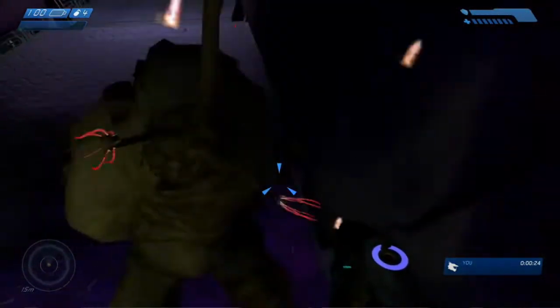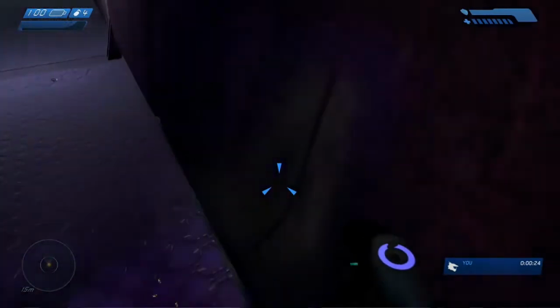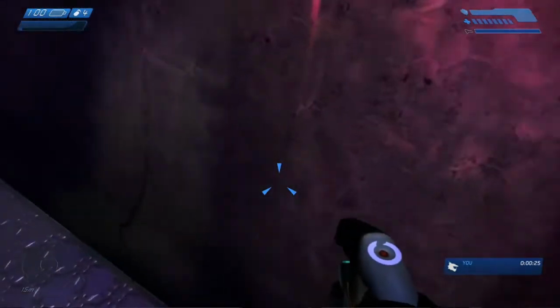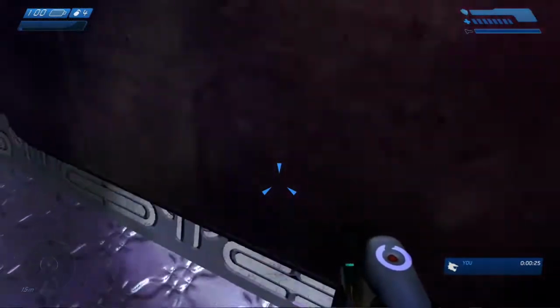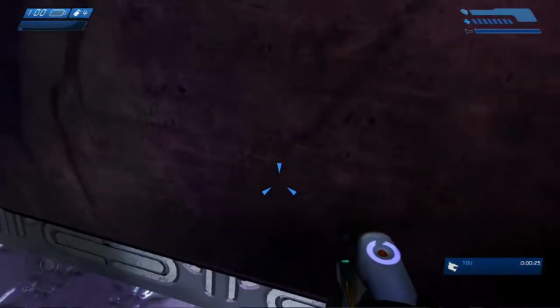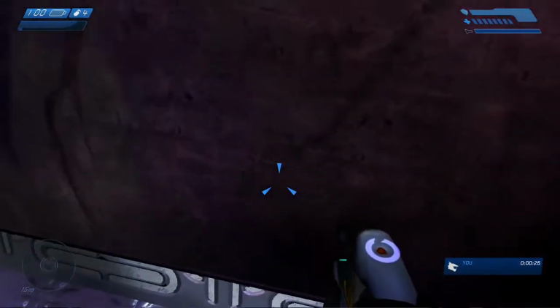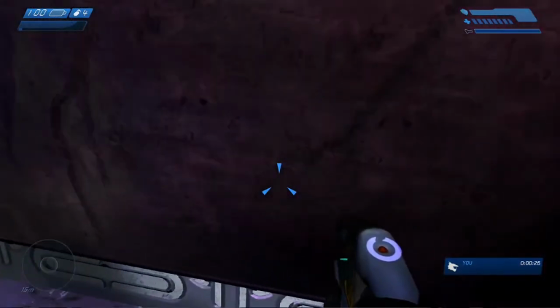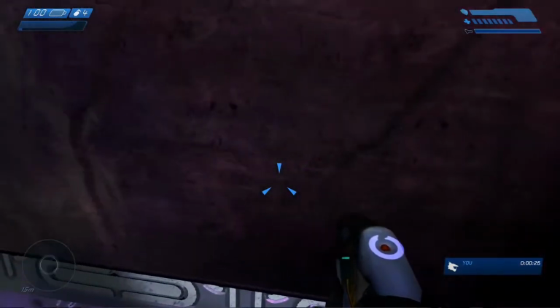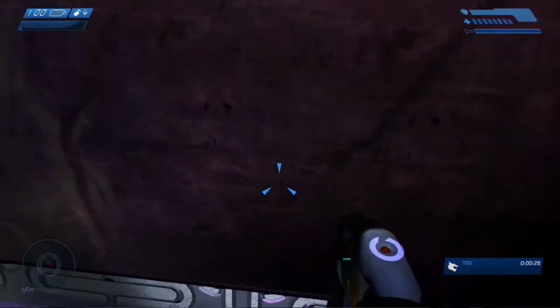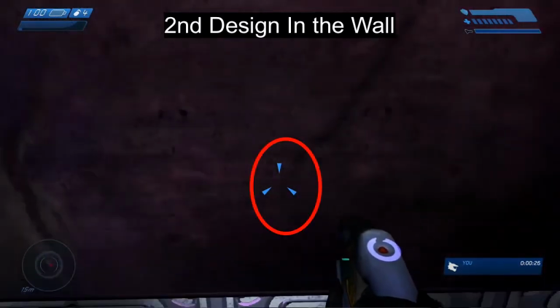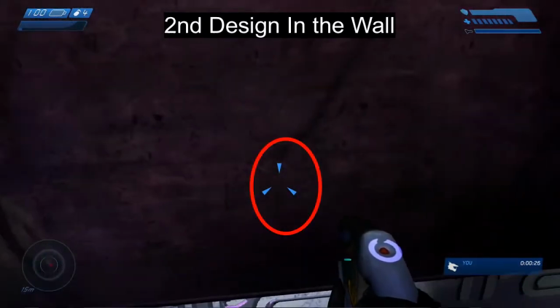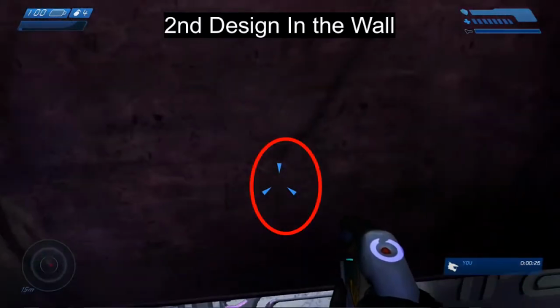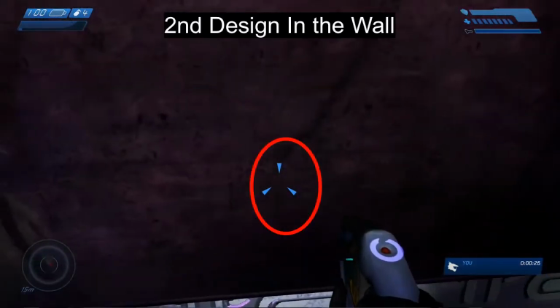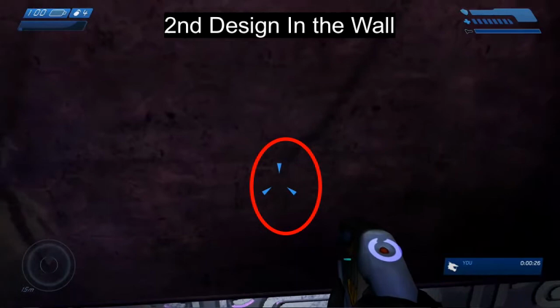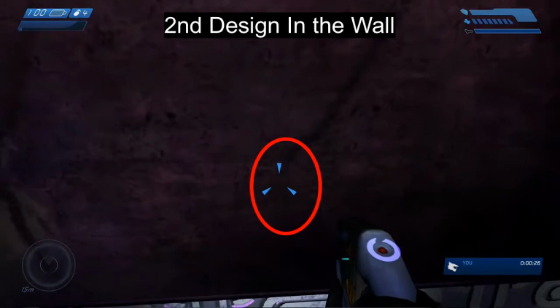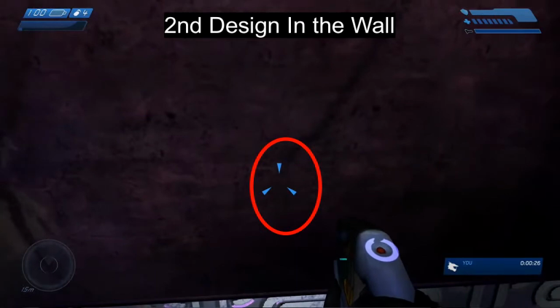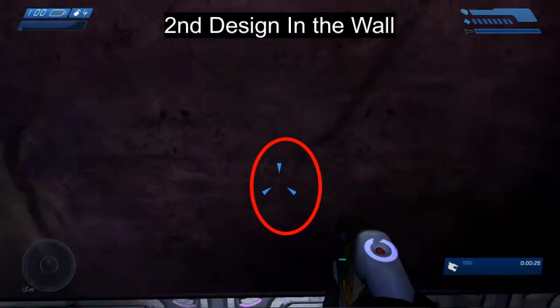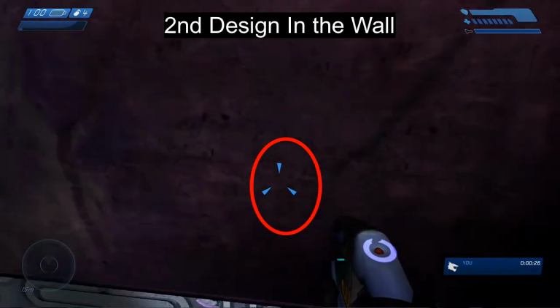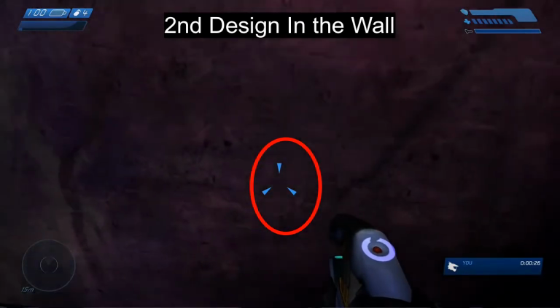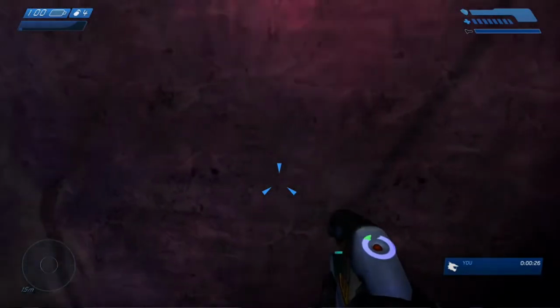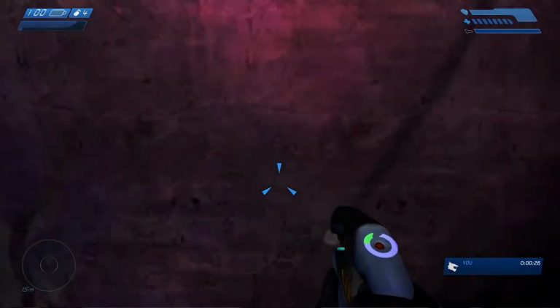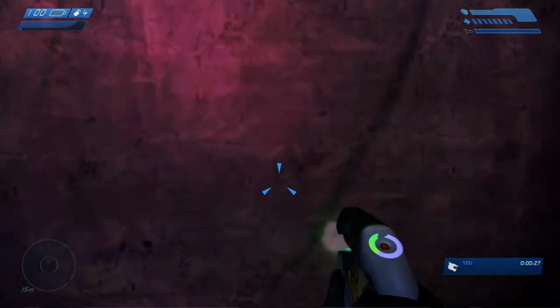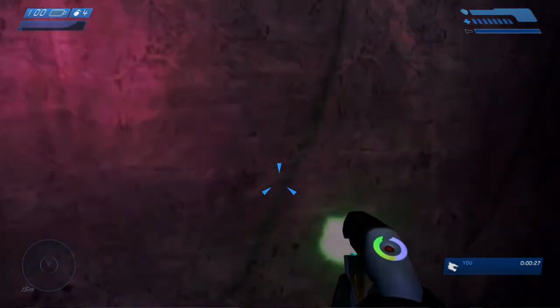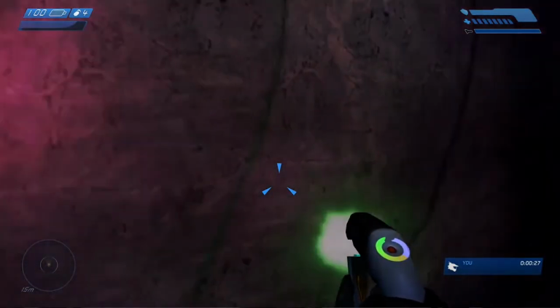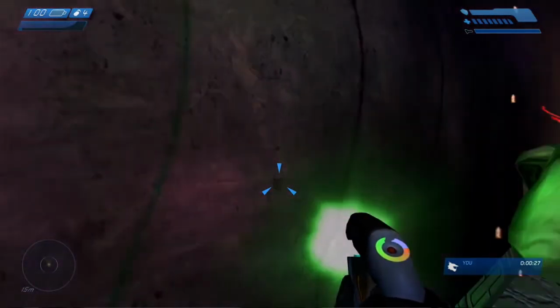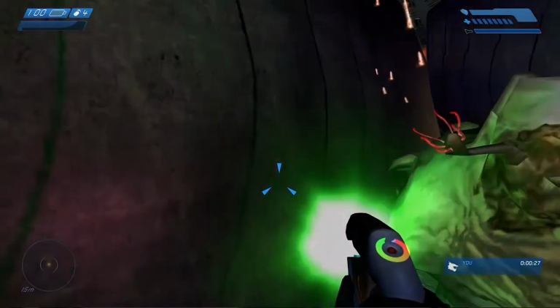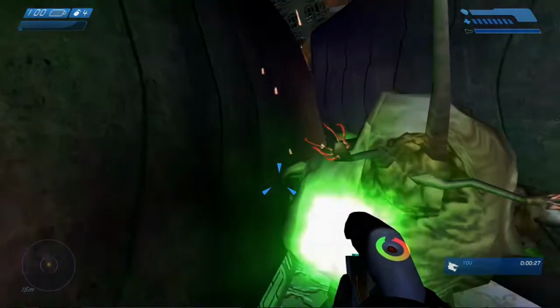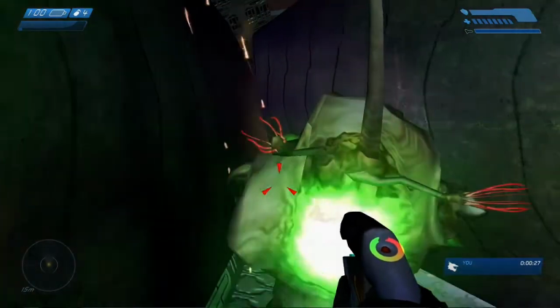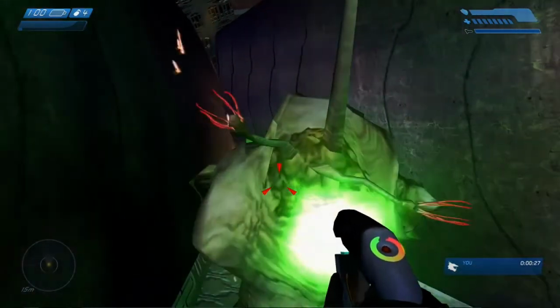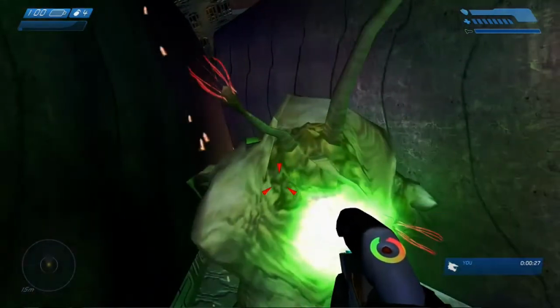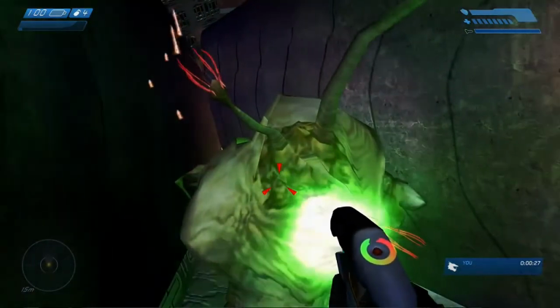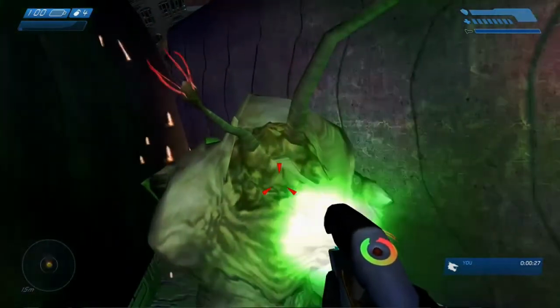Once you have it trapped, go ahead and just crouch and jump over him, and then there's a second little thing on the wall that you're looking for — I'll just go ahead and show you it here. You want to look for this, and once you have it, that's when you know you're in the right spot.